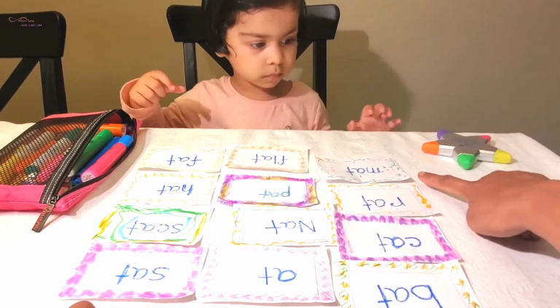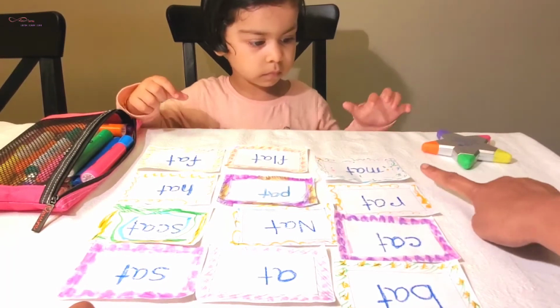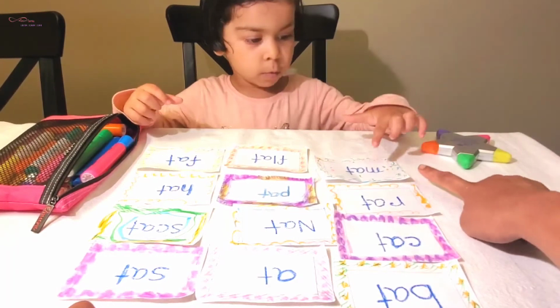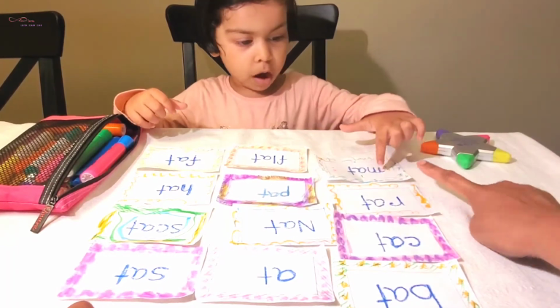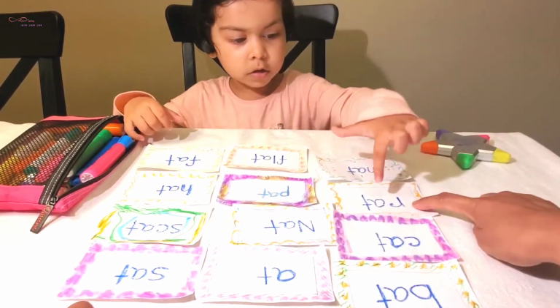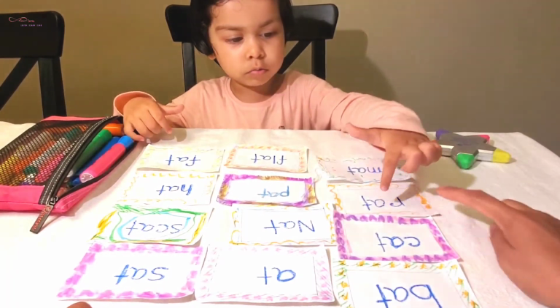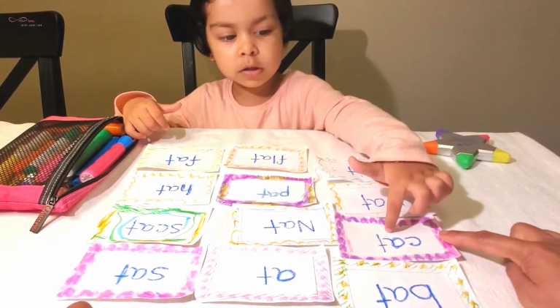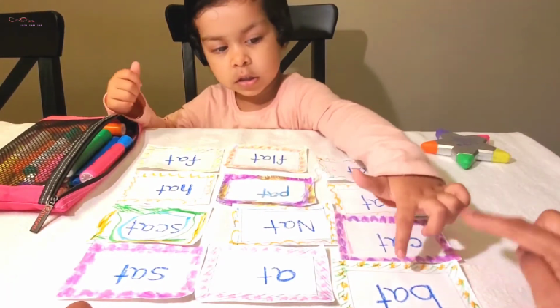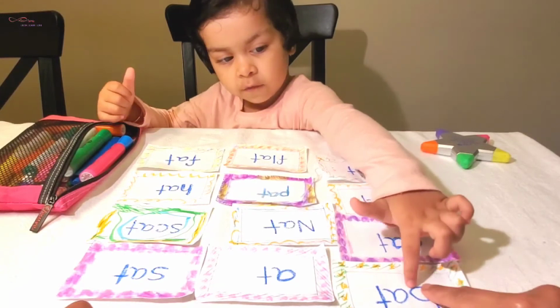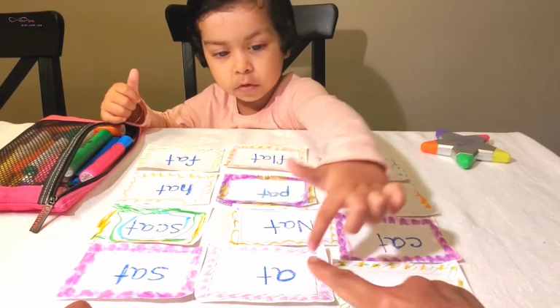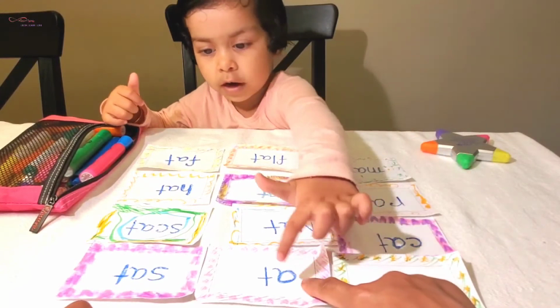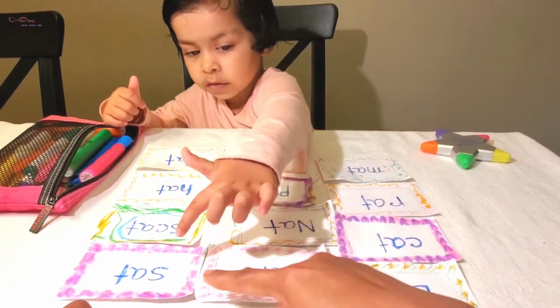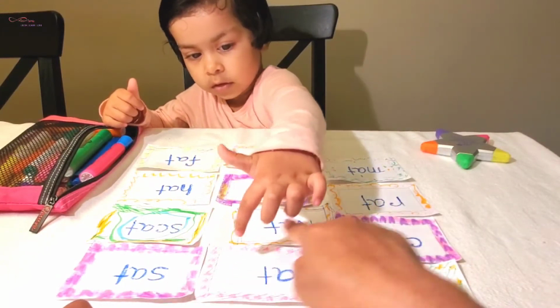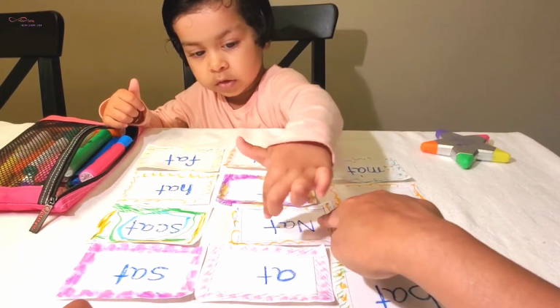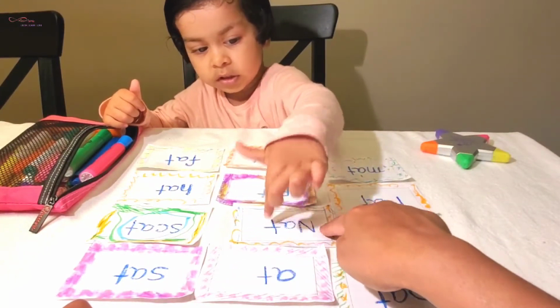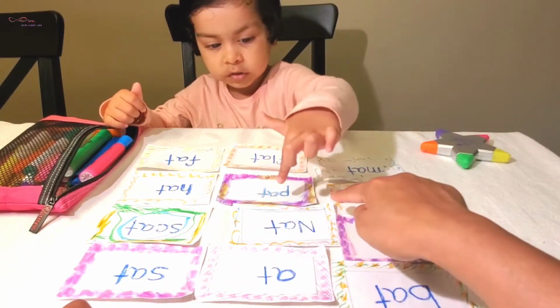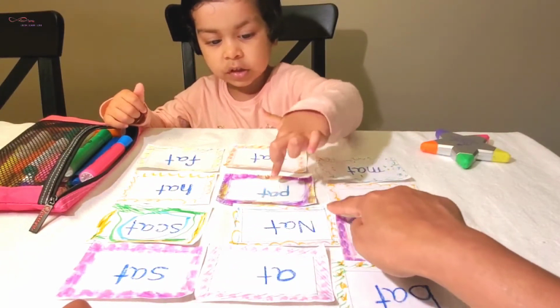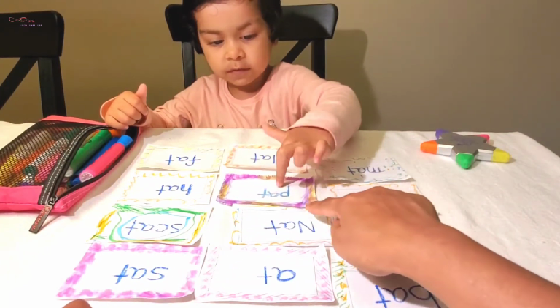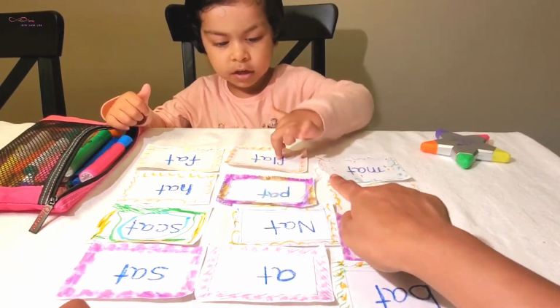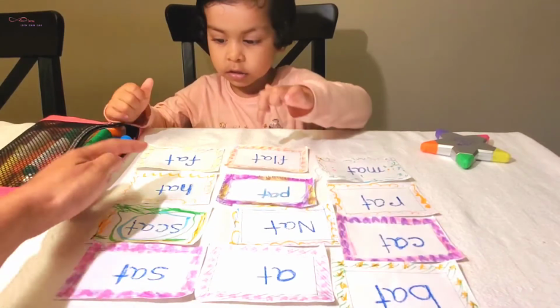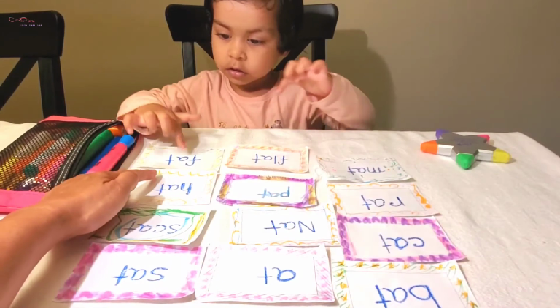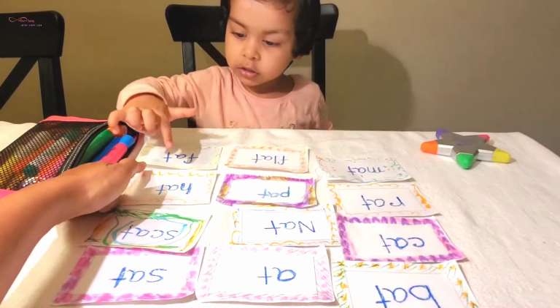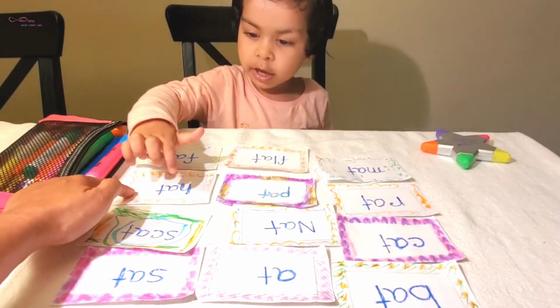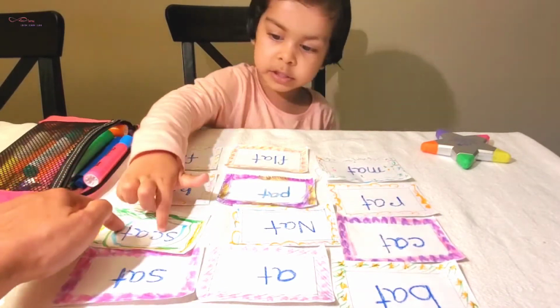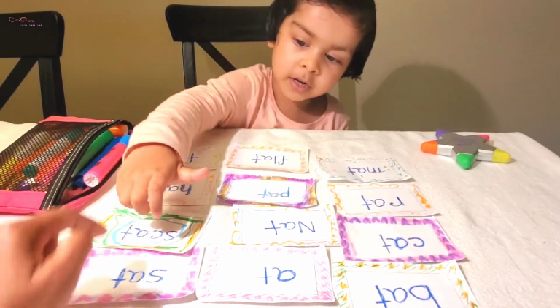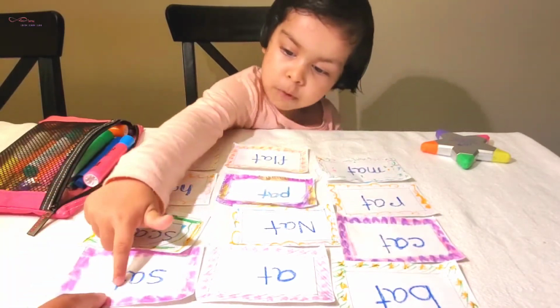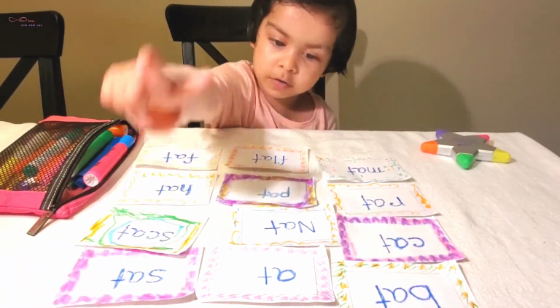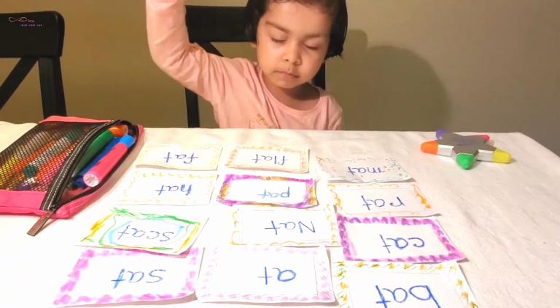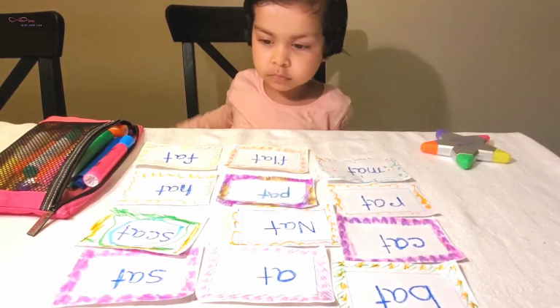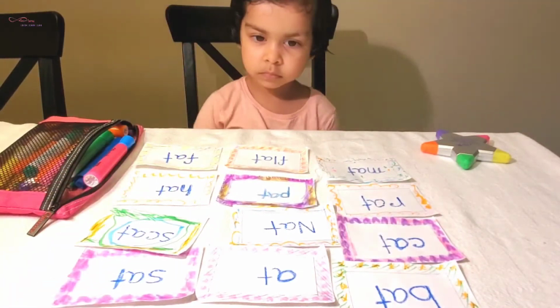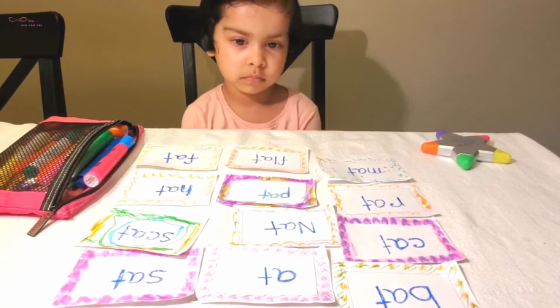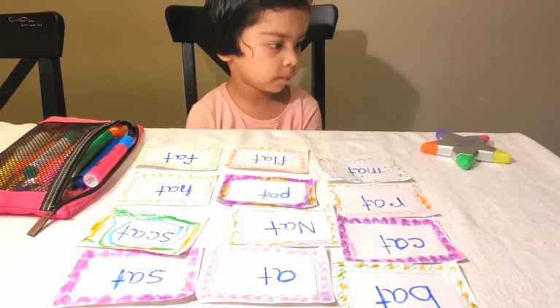Yes, first let's count. Come from here: one, two, three, four, five, six, seven, eight, nine, ten, eleven, twelve. Good job!